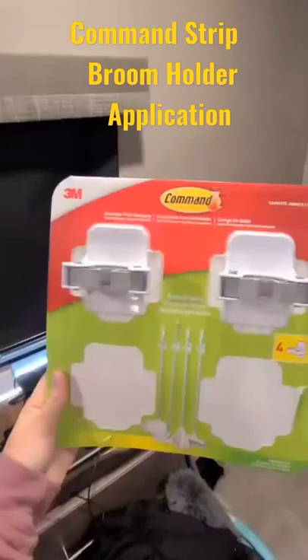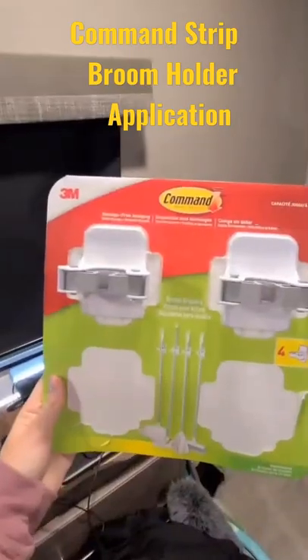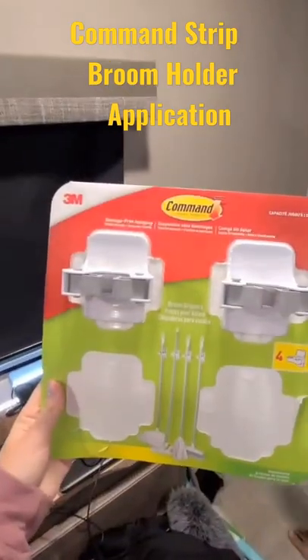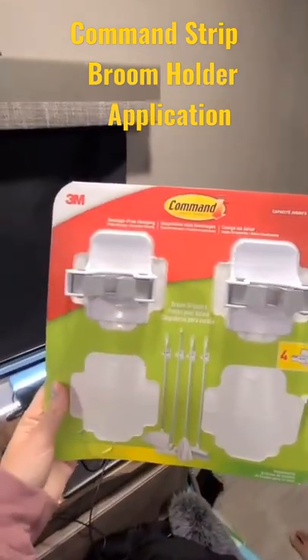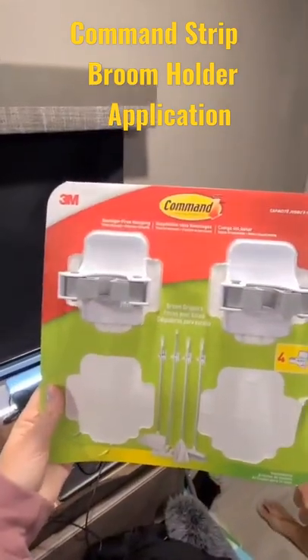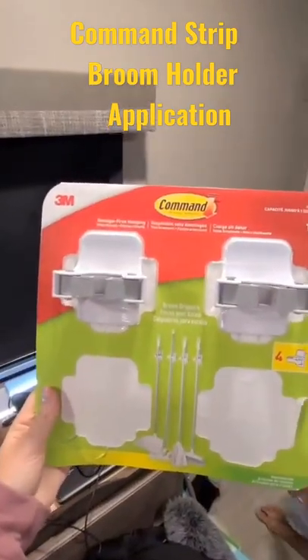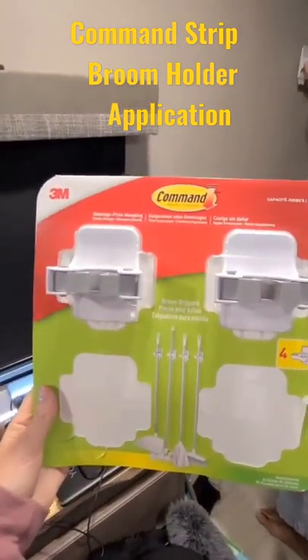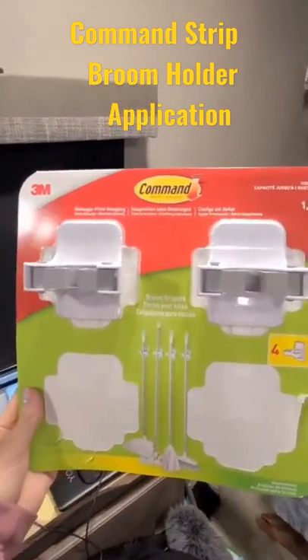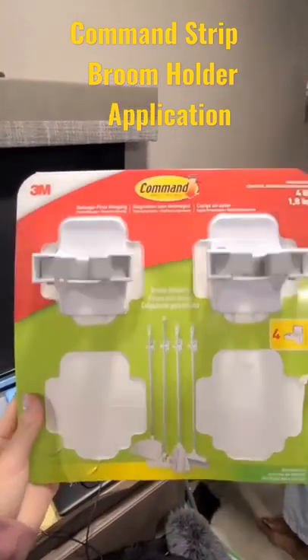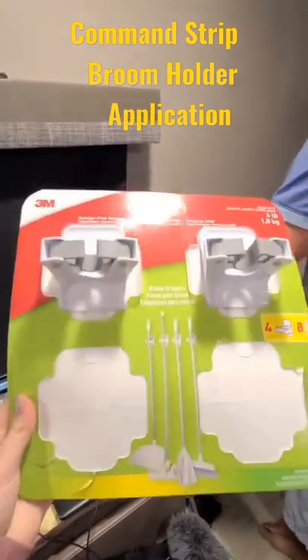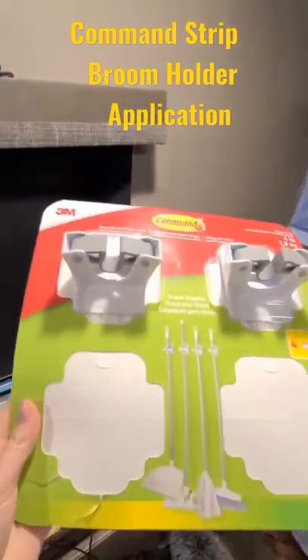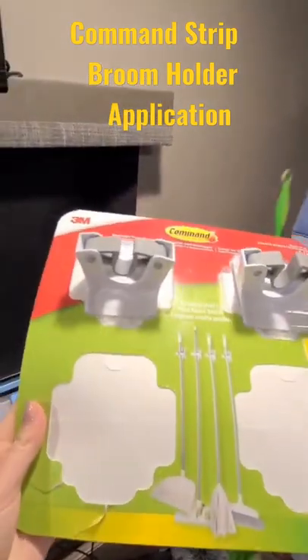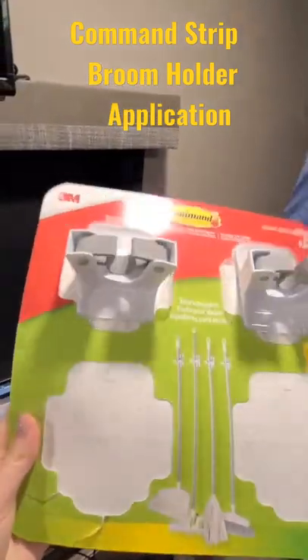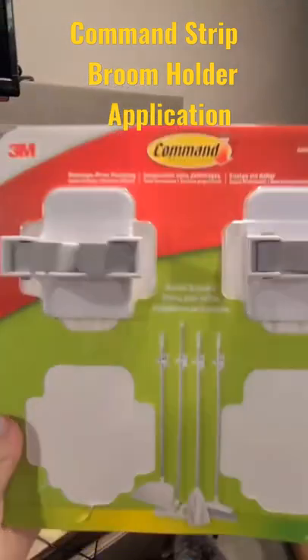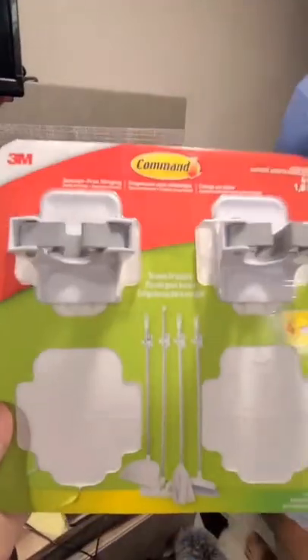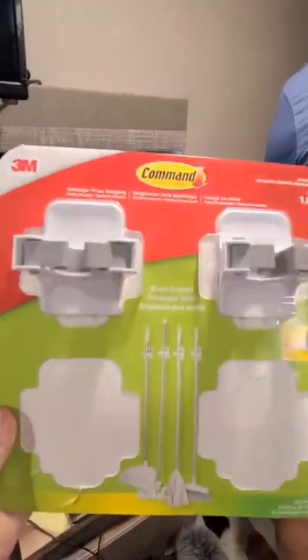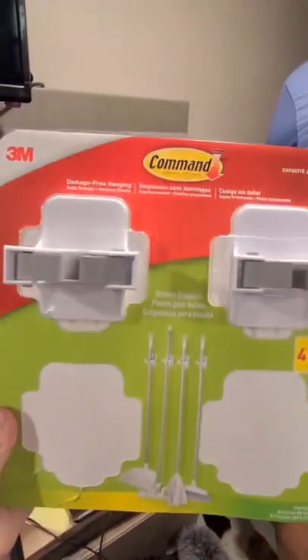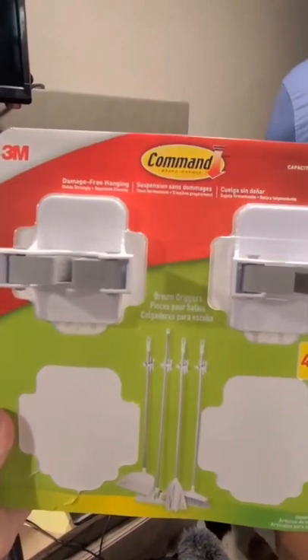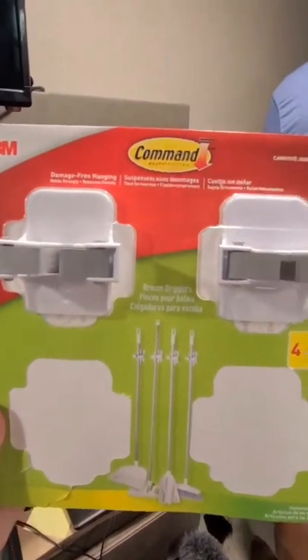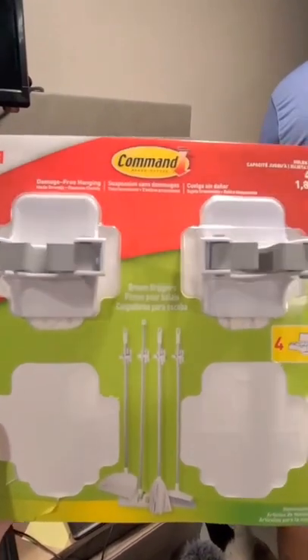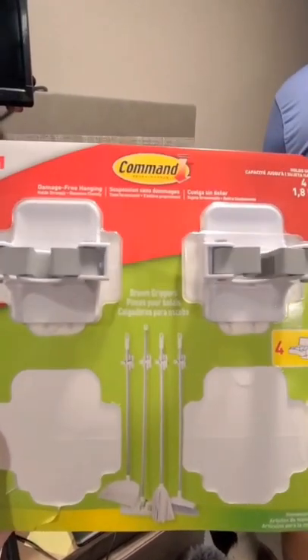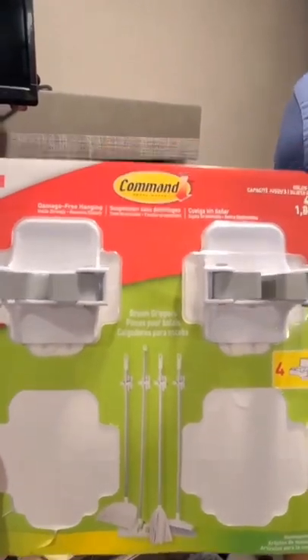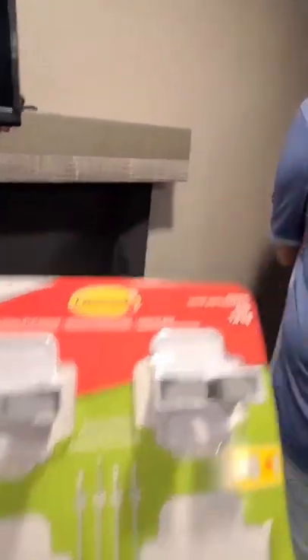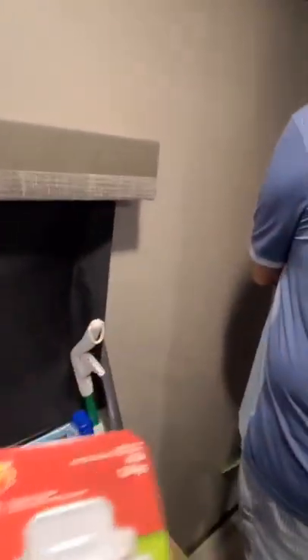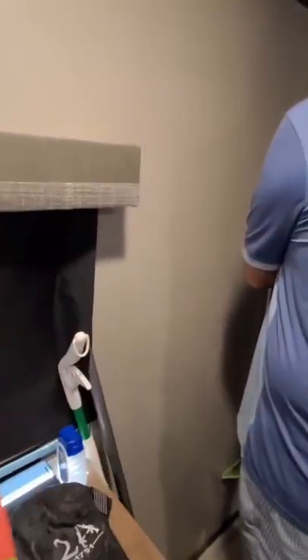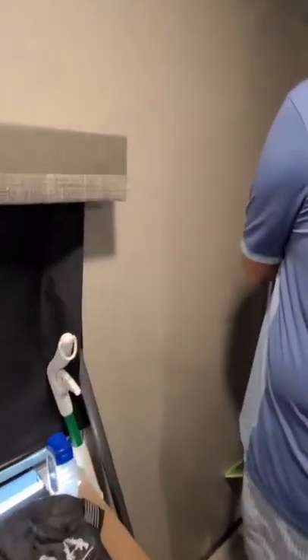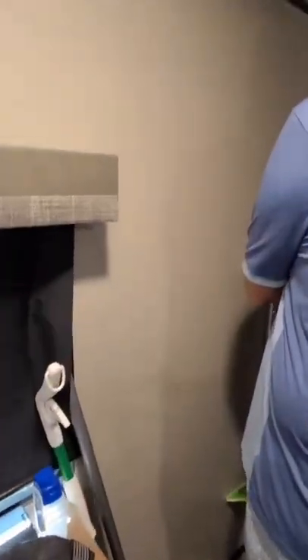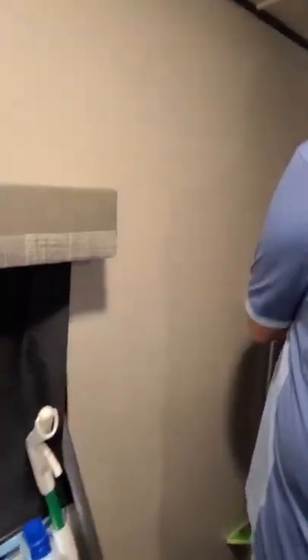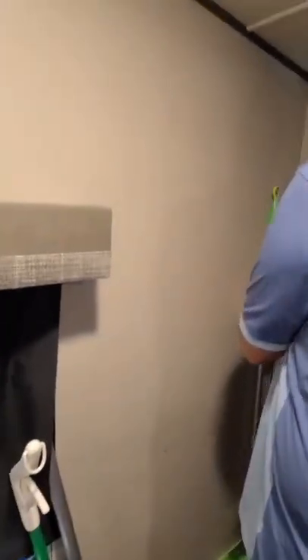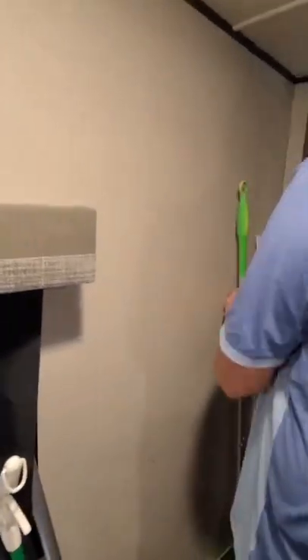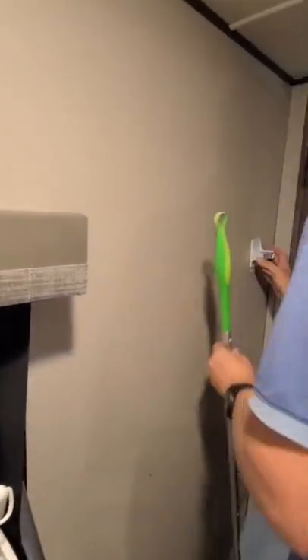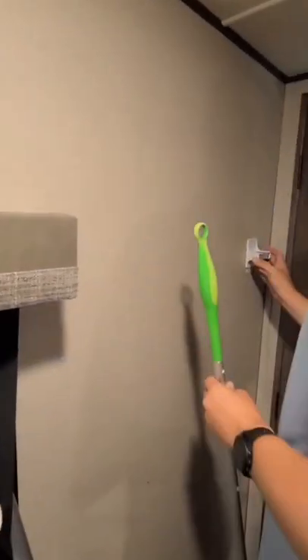We're going to try out these Command Strip little hanging room grippers — try them out behind our bedroom door here.